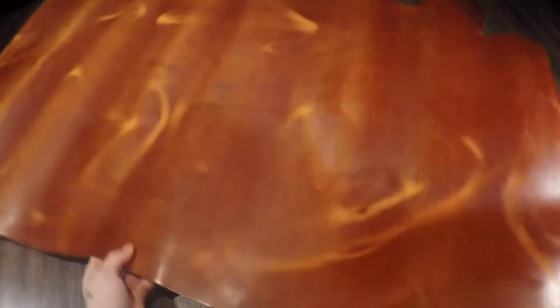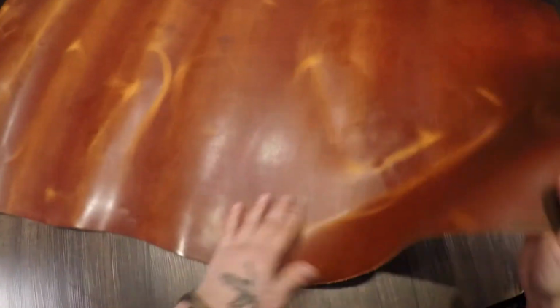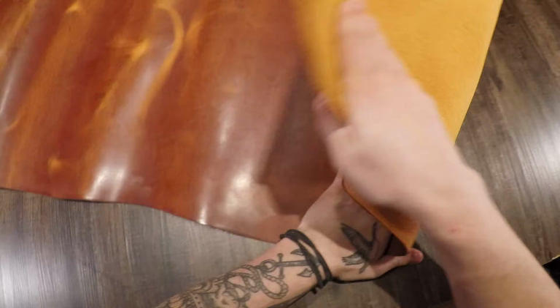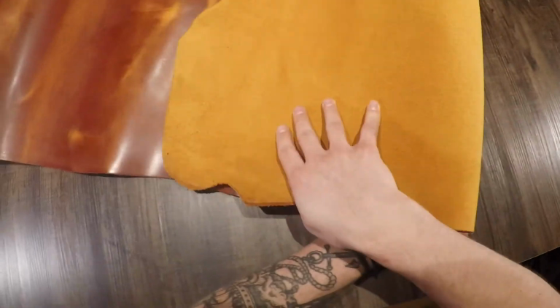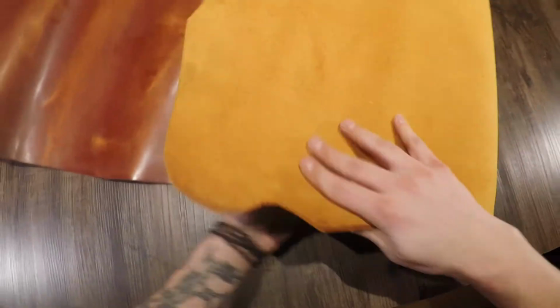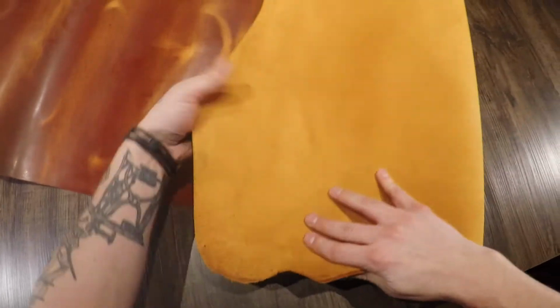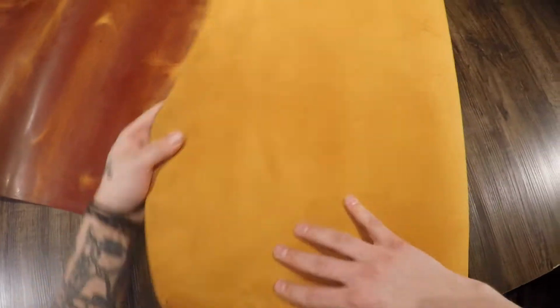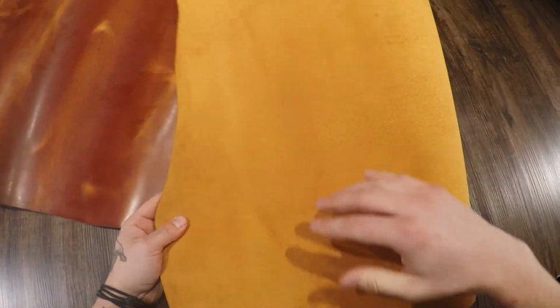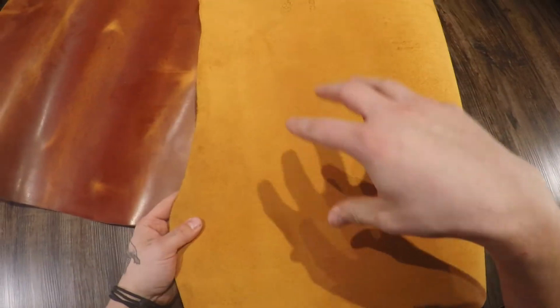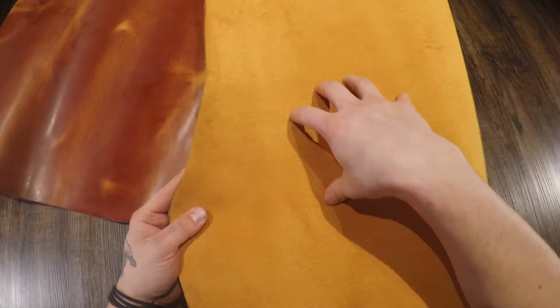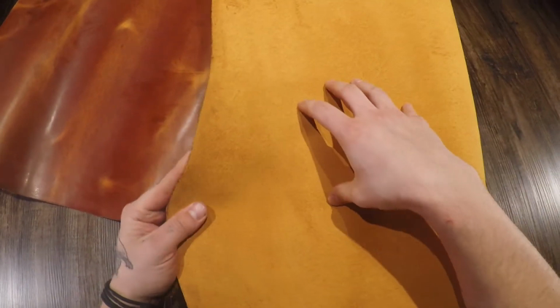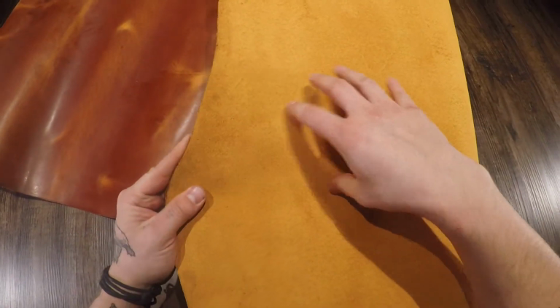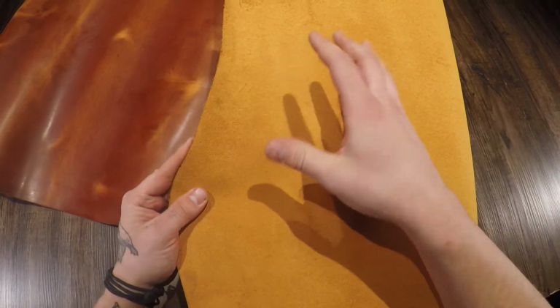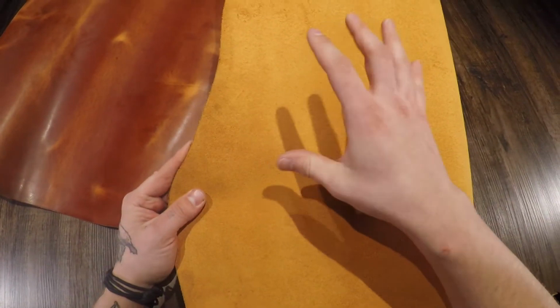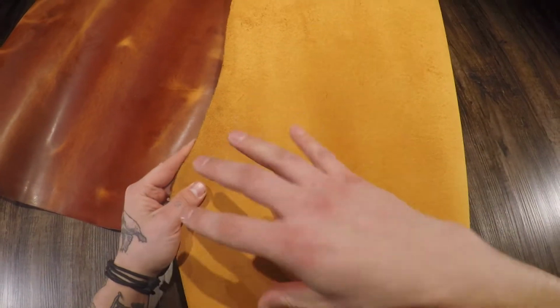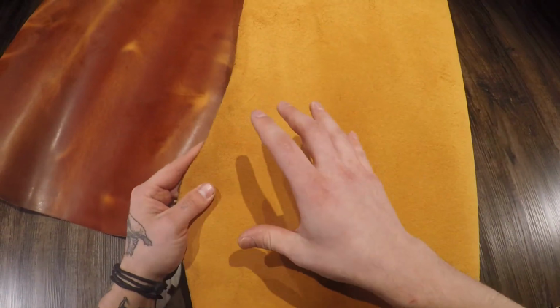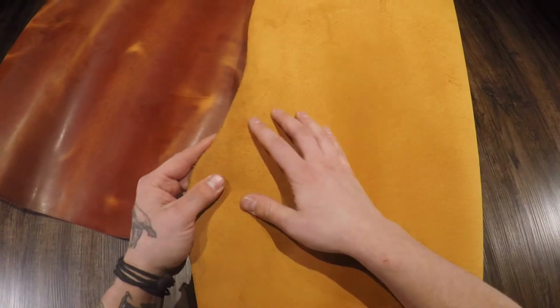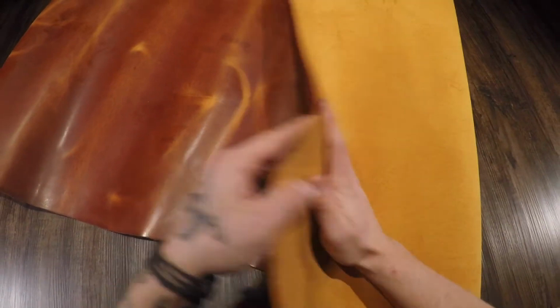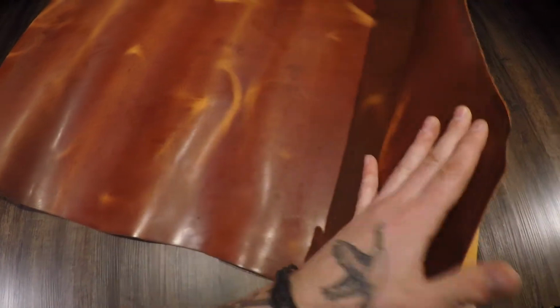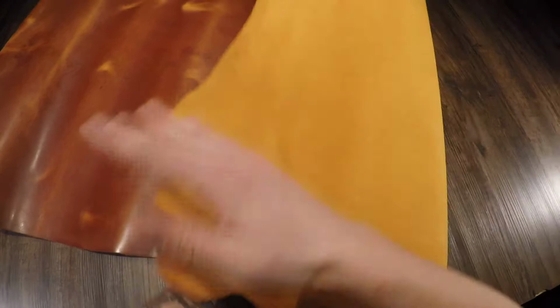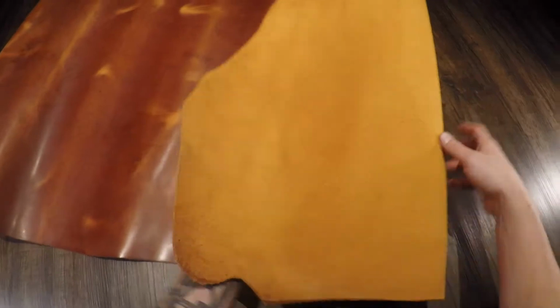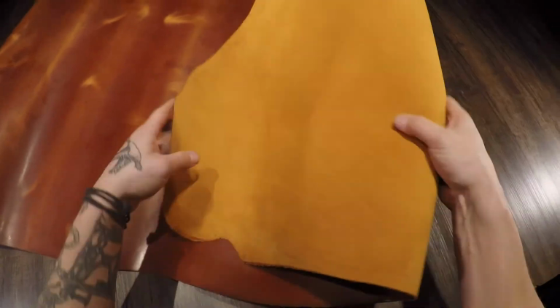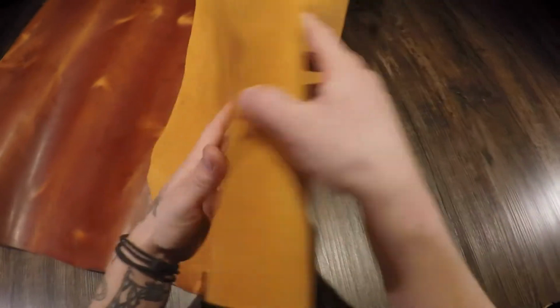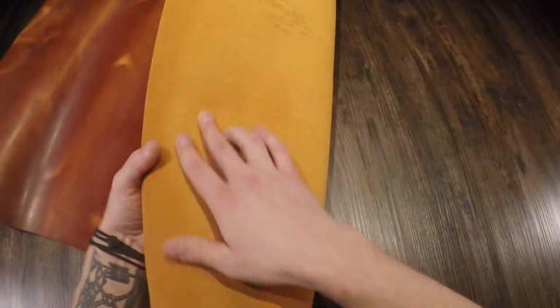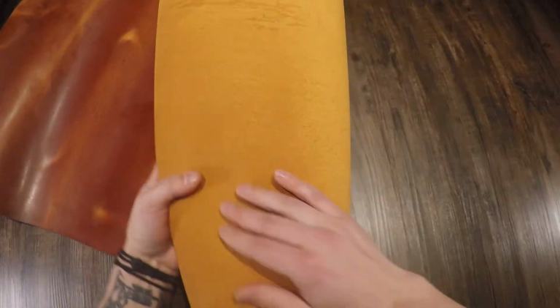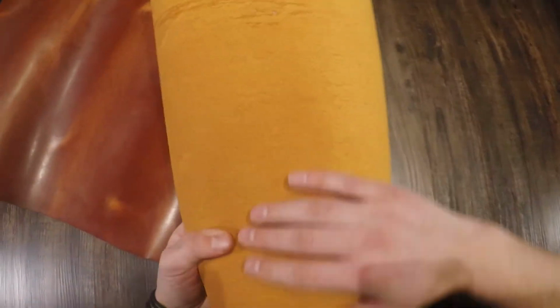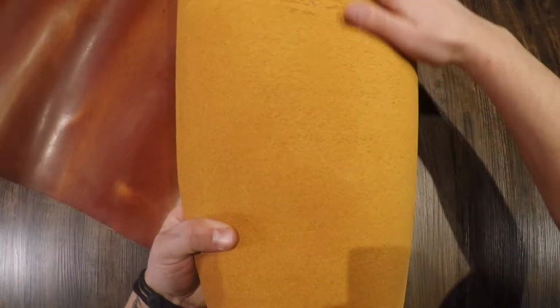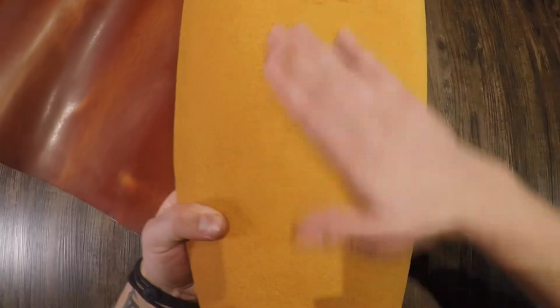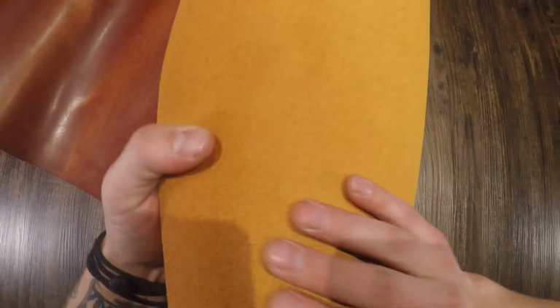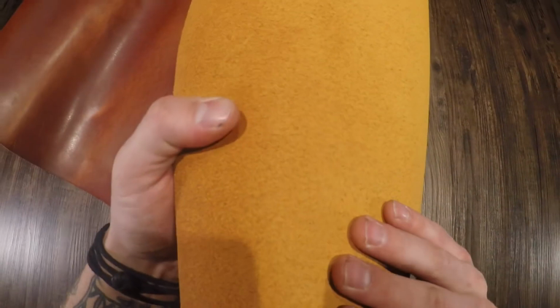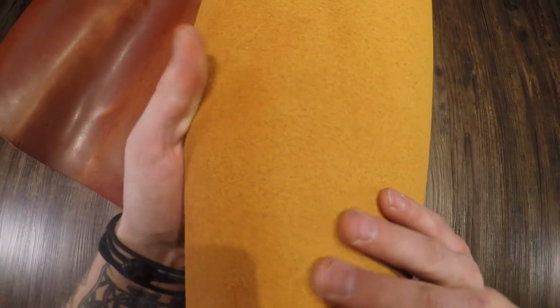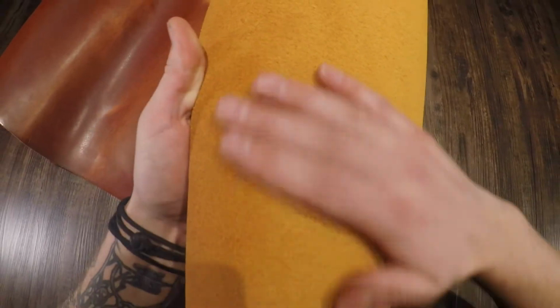And if we move on to the flesh side, you have a slightly more orangish yellow color on the flesh side and it's very clean, very soft to the touch.